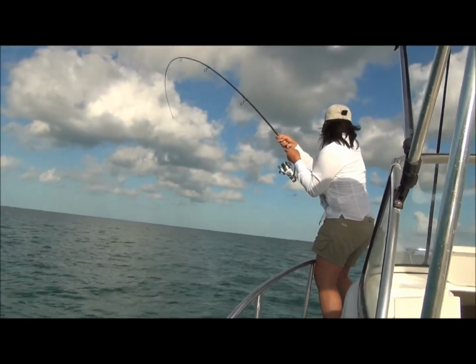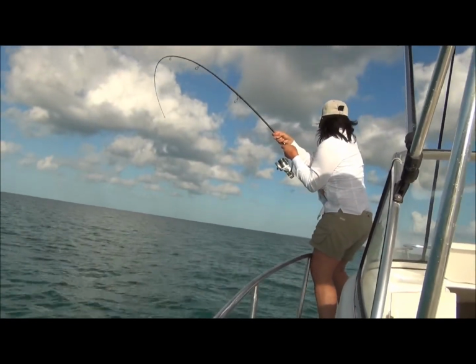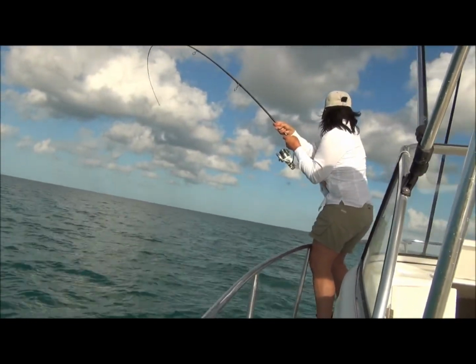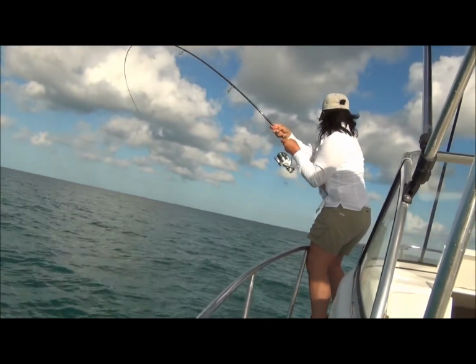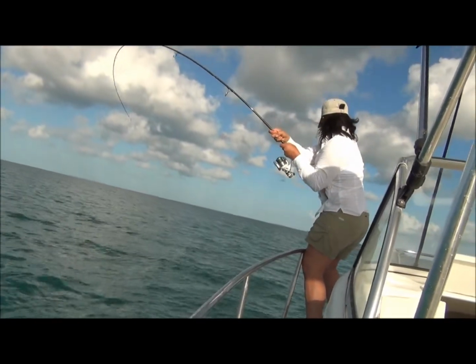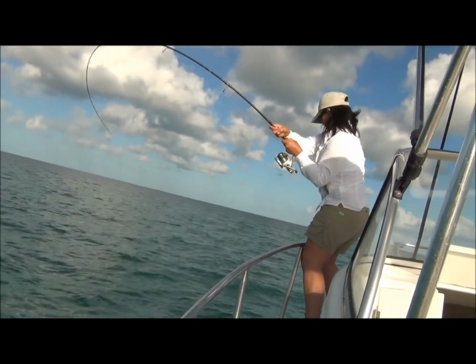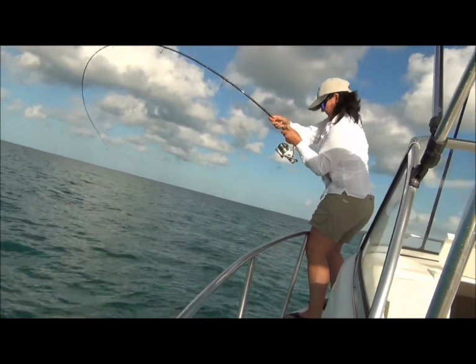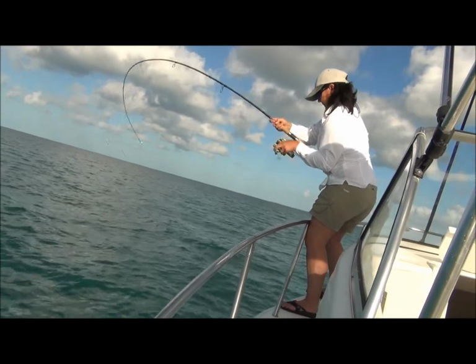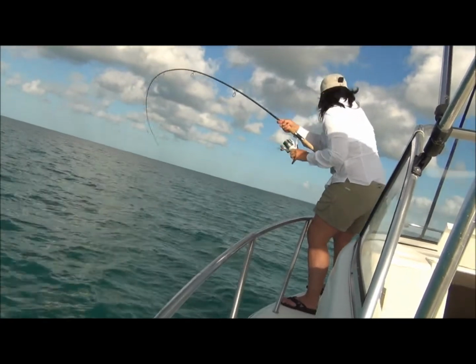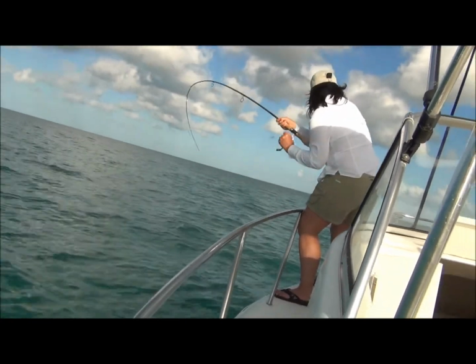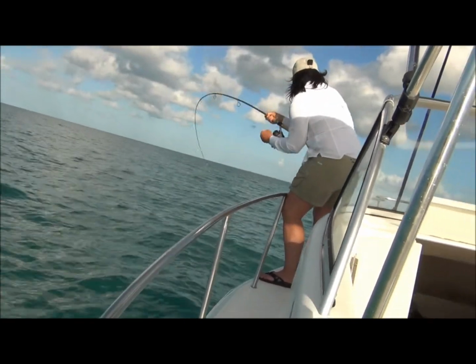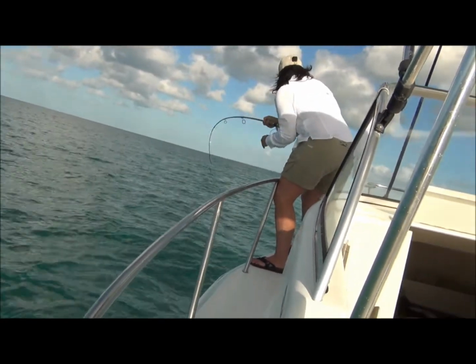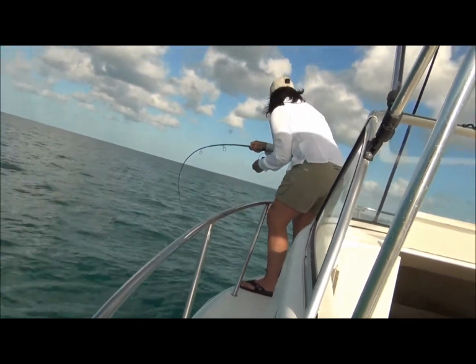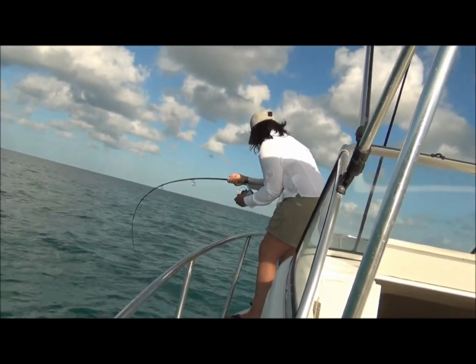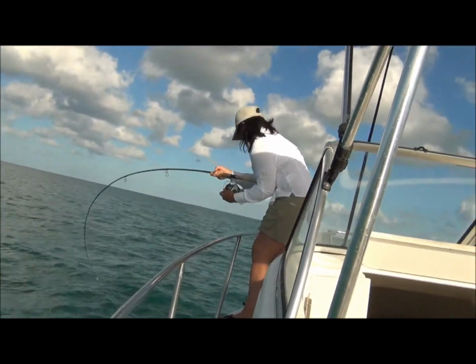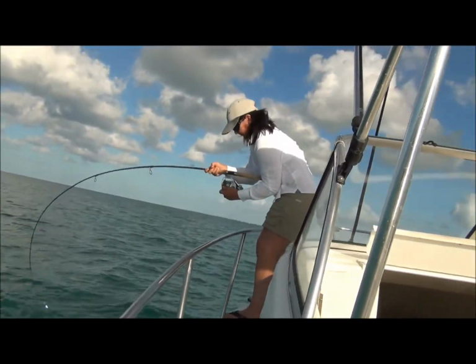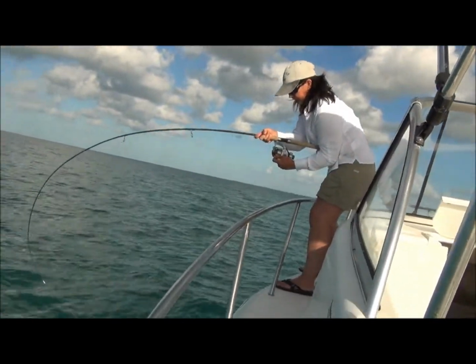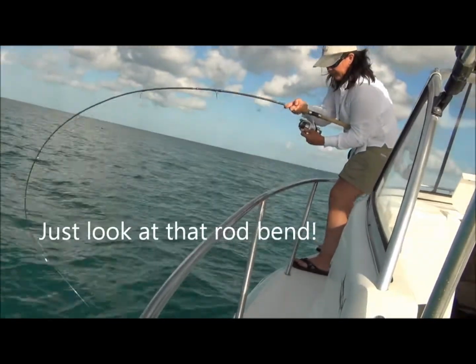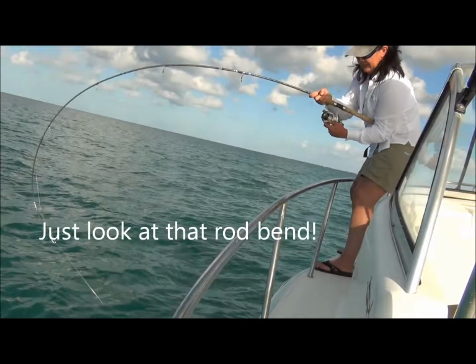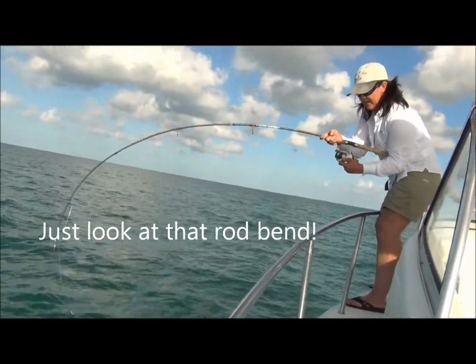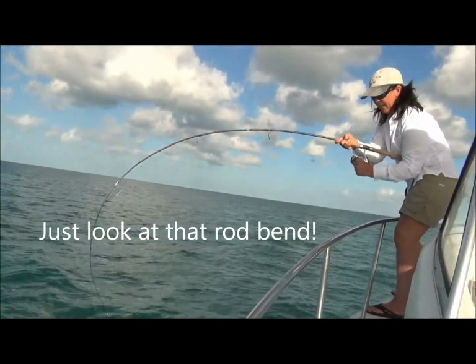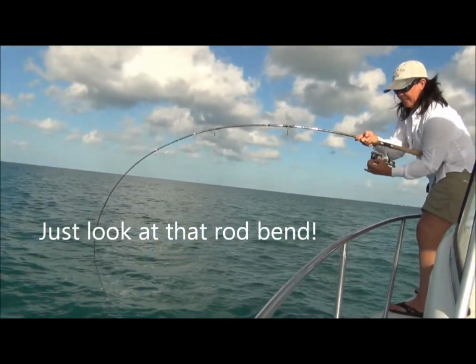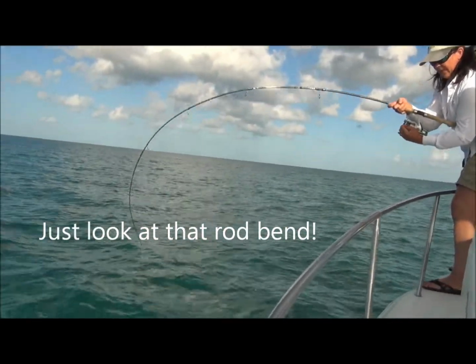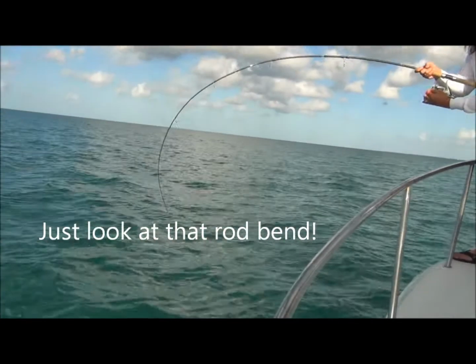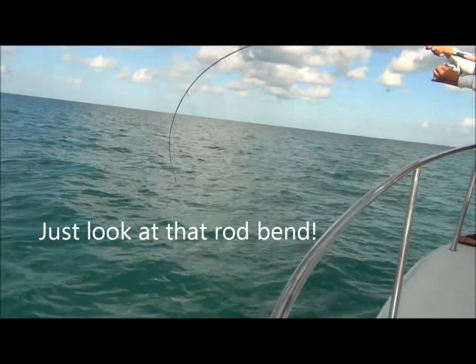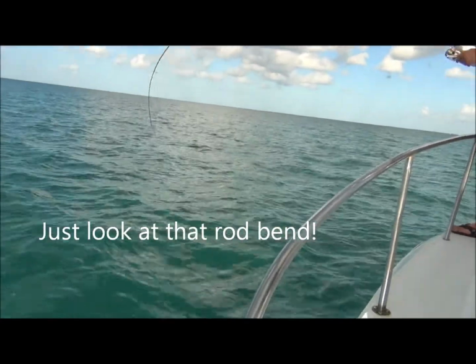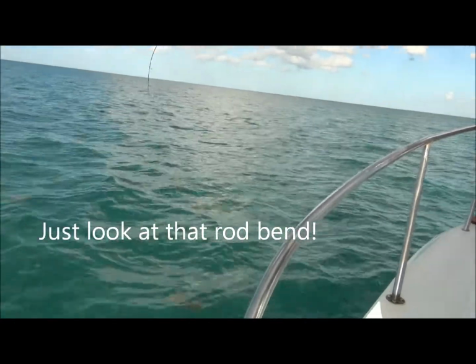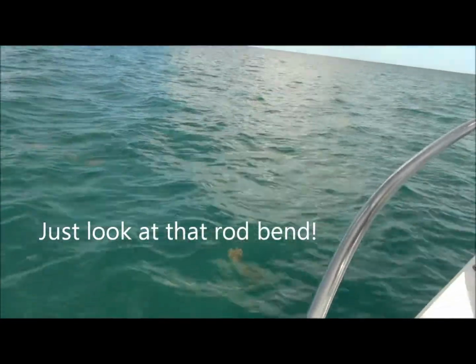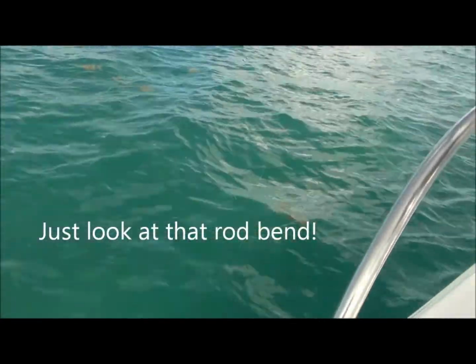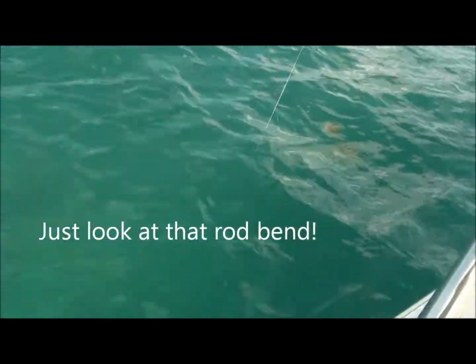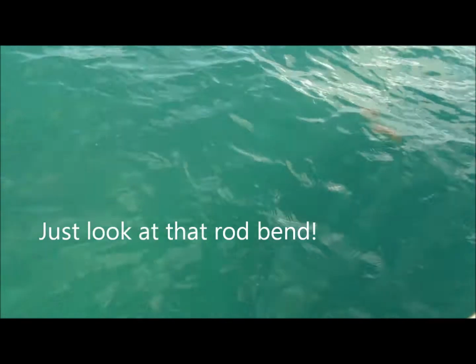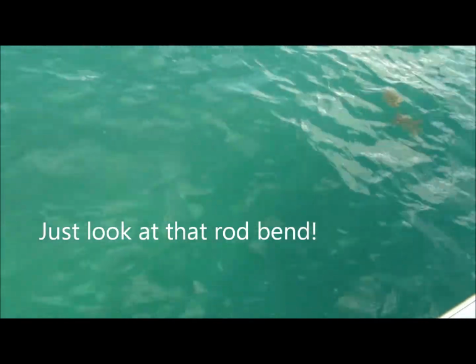I don't know my sharks very well. All this on the spinning rod — brilliant! Here it comes, it's going to come around here somewhere.